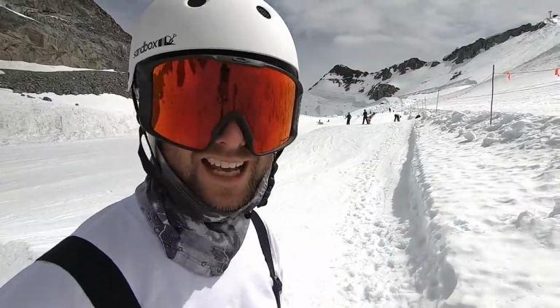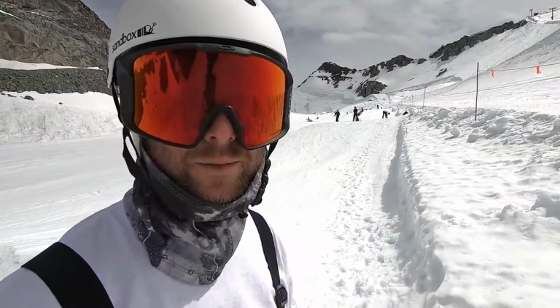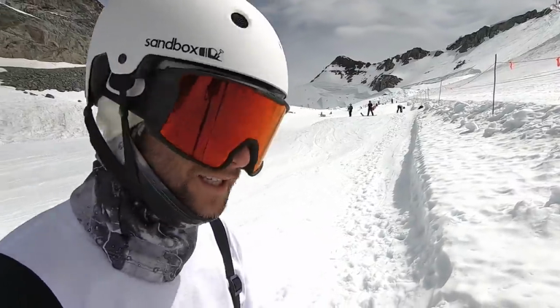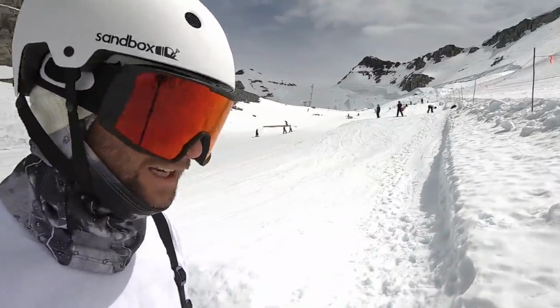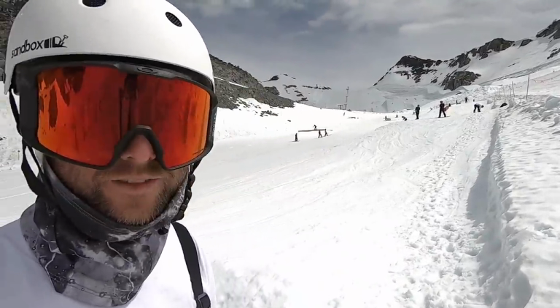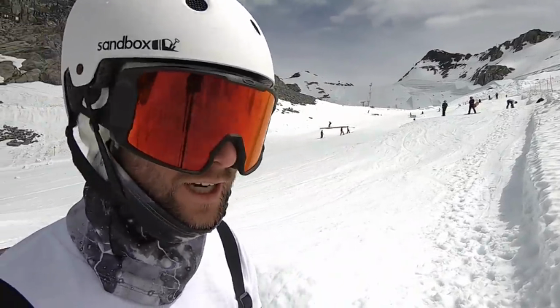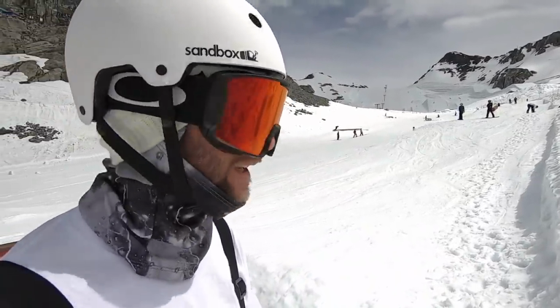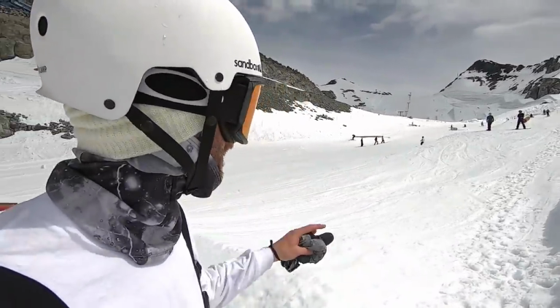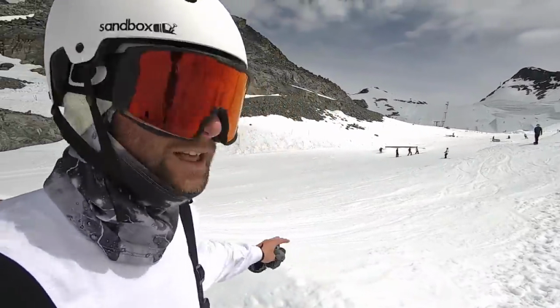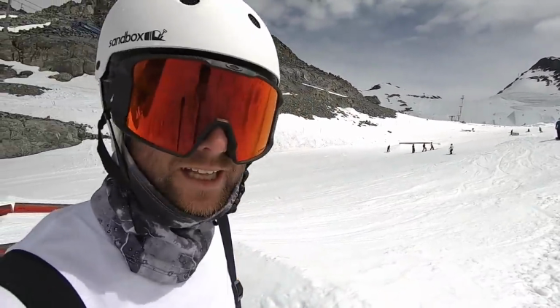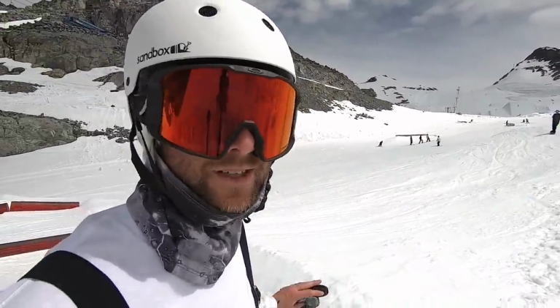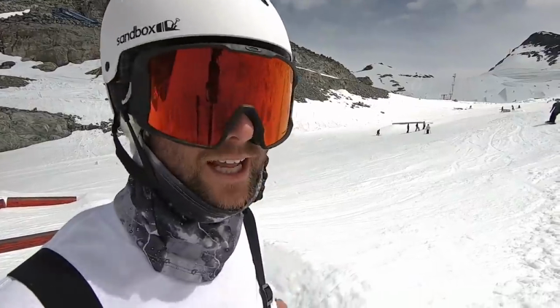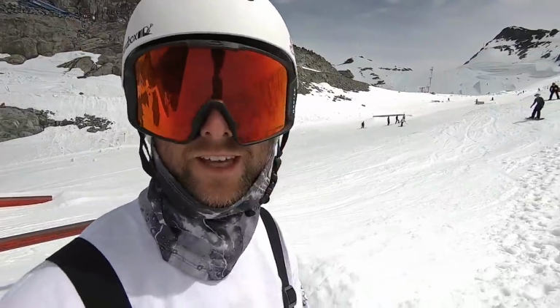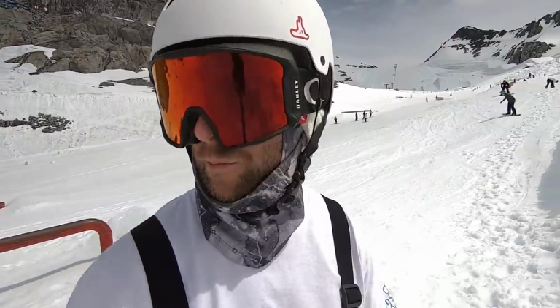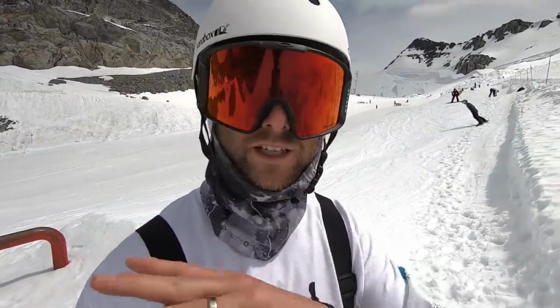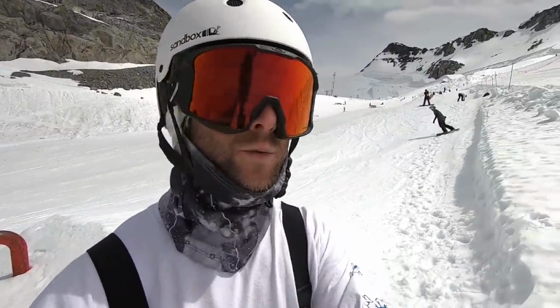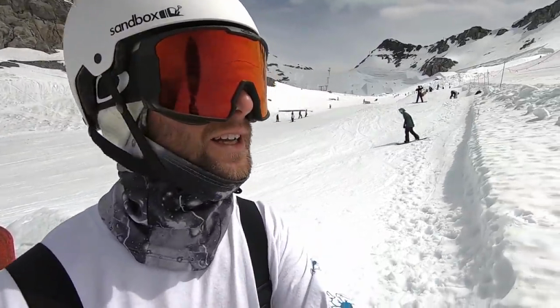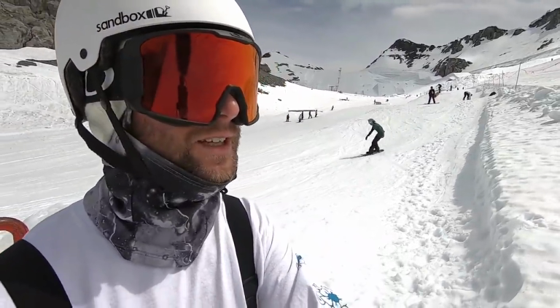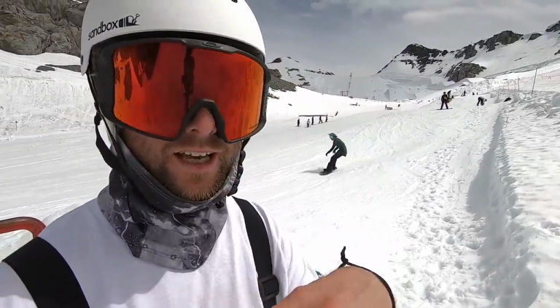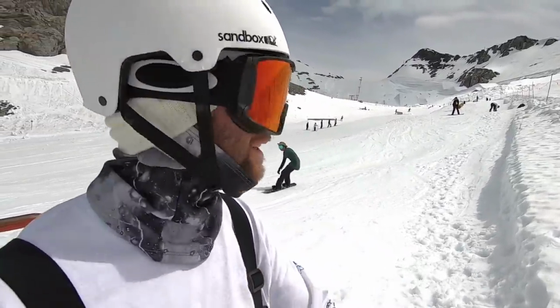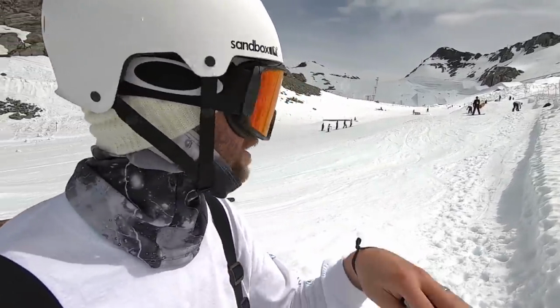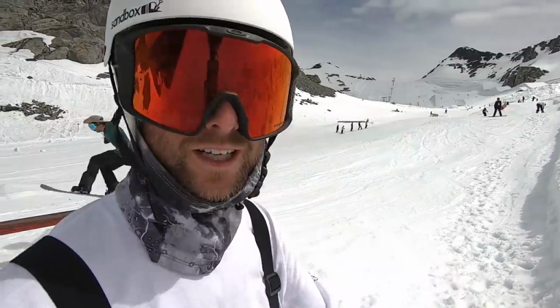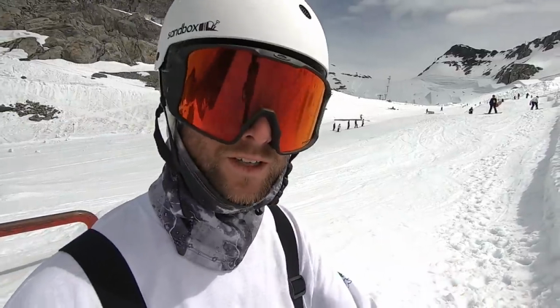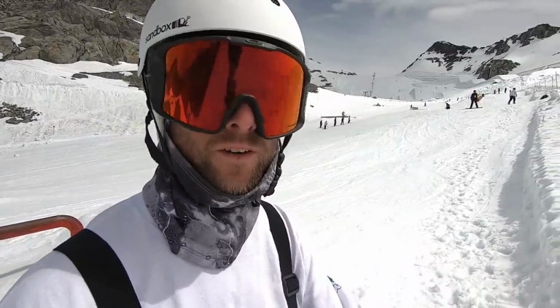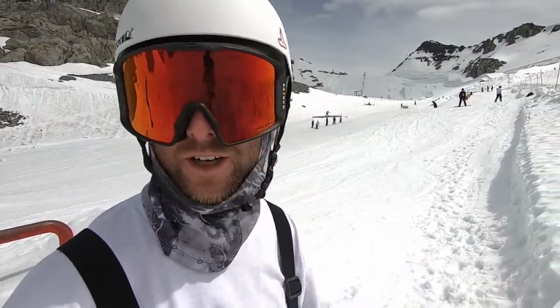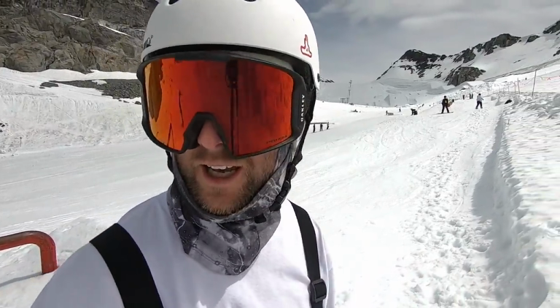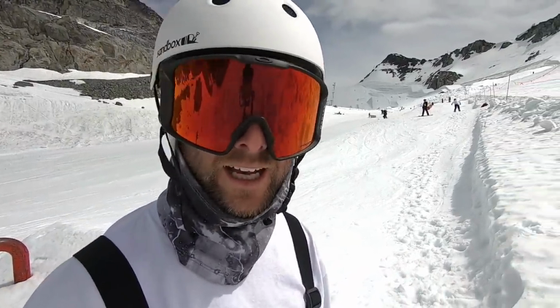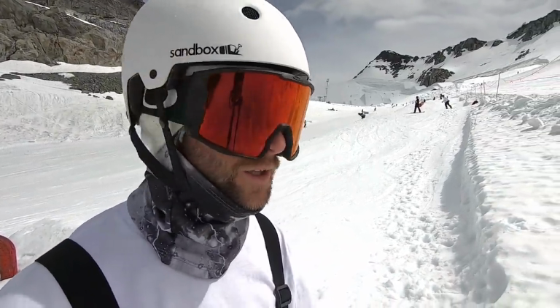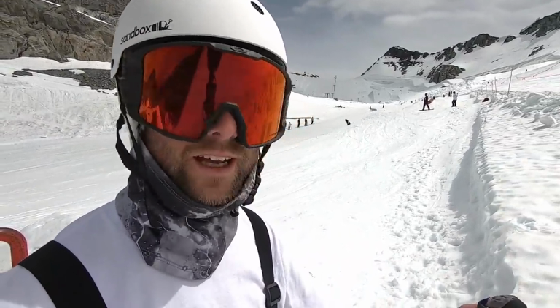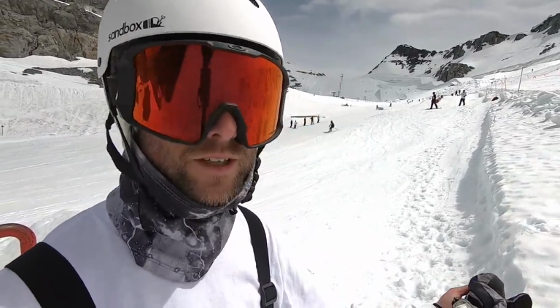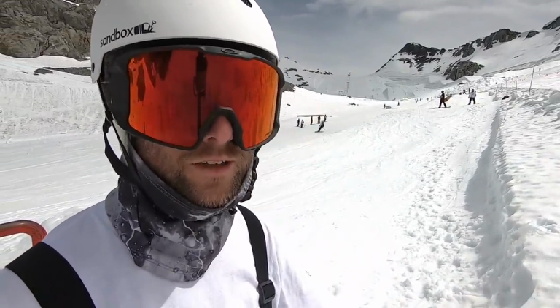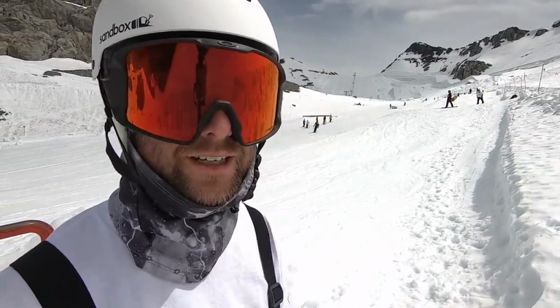I was a little hesitant today to hike this feature, just because it's nice to get laps and hit everything. But by just doing this one feature, it's really giving me the chance to focus on one trick, one feature — and it's a really good way to learn new tricks.